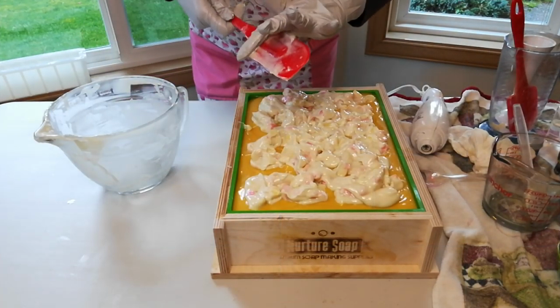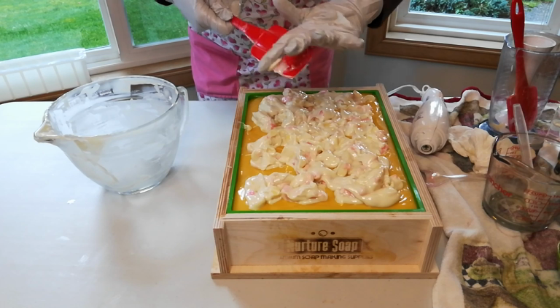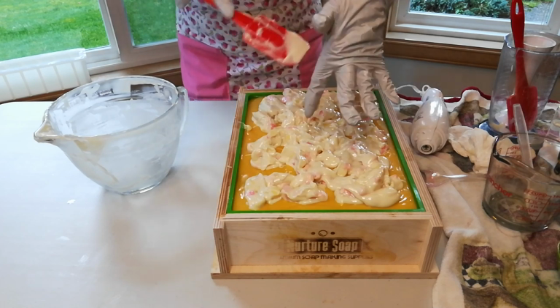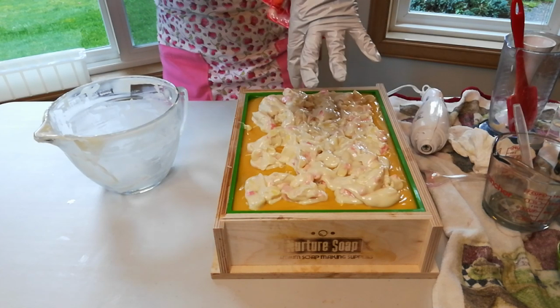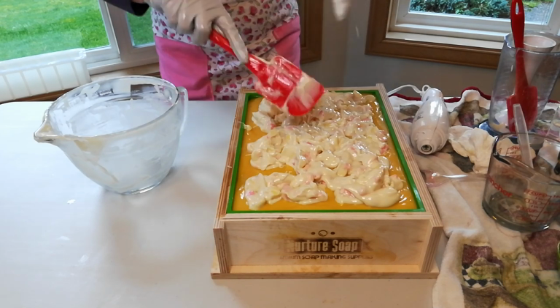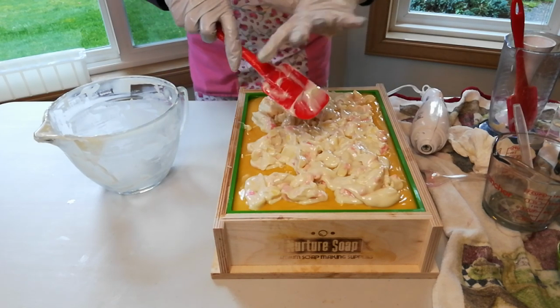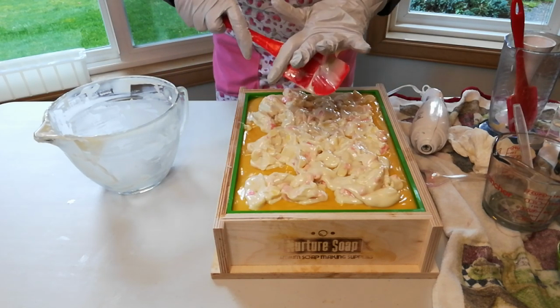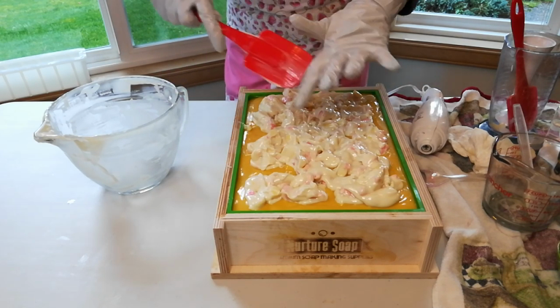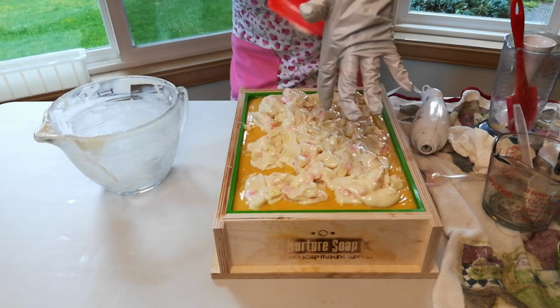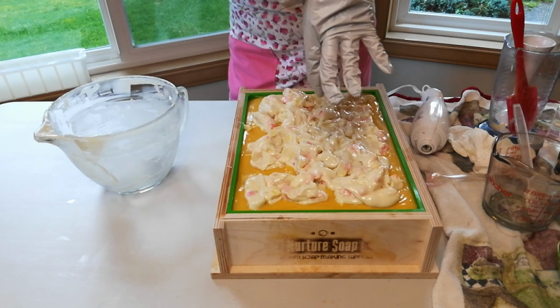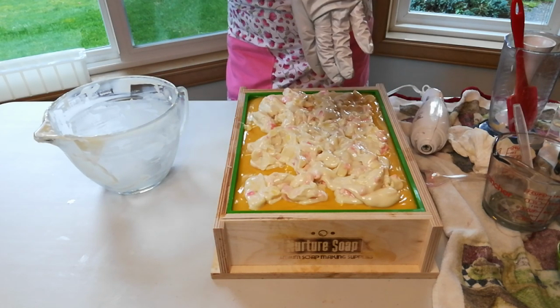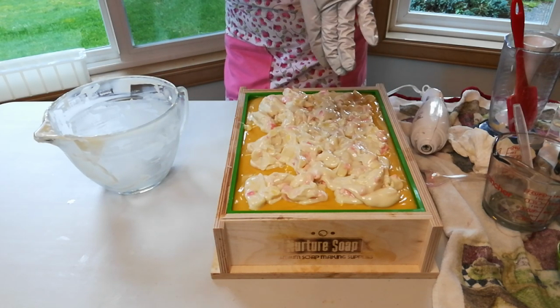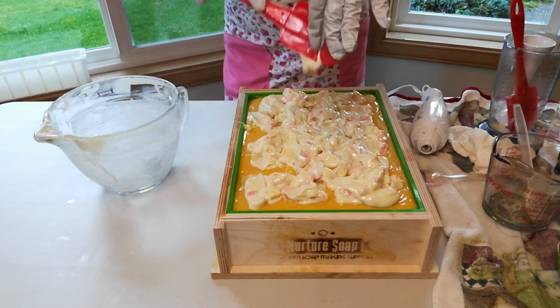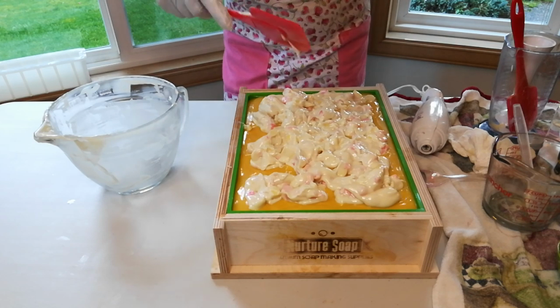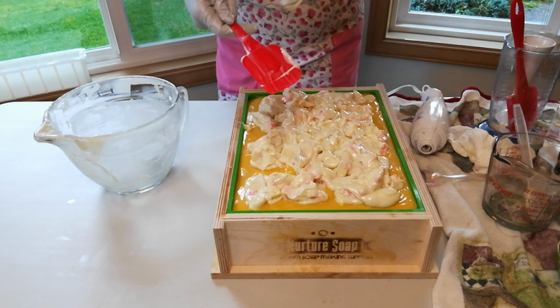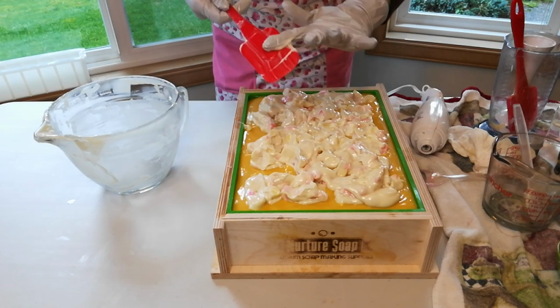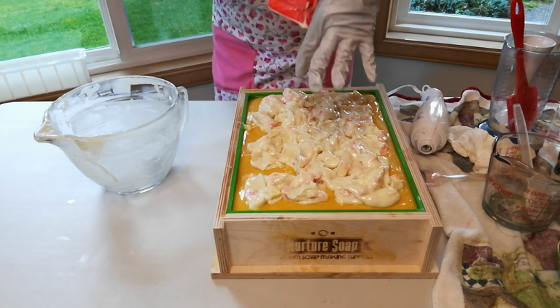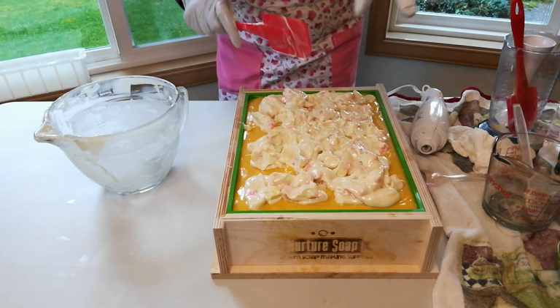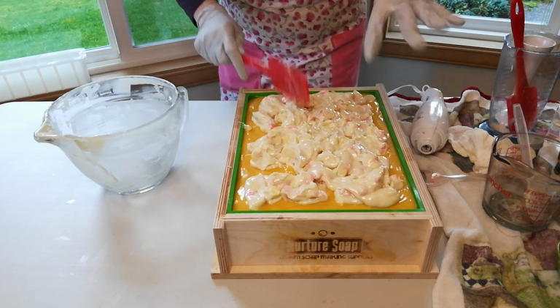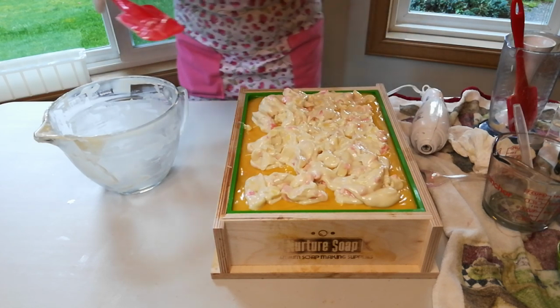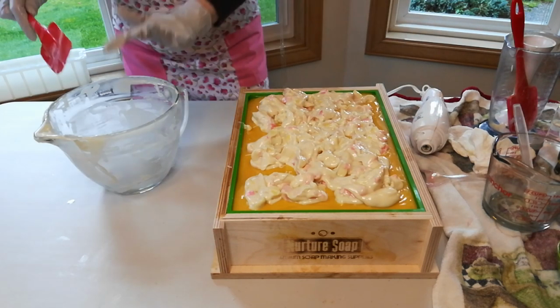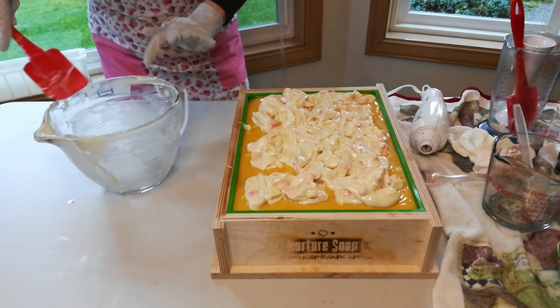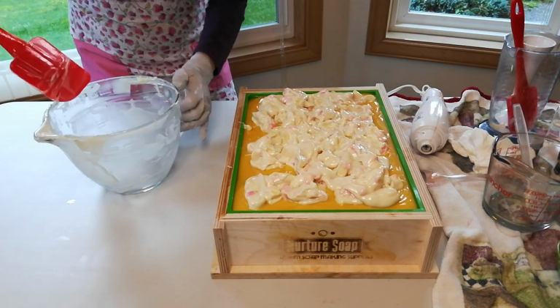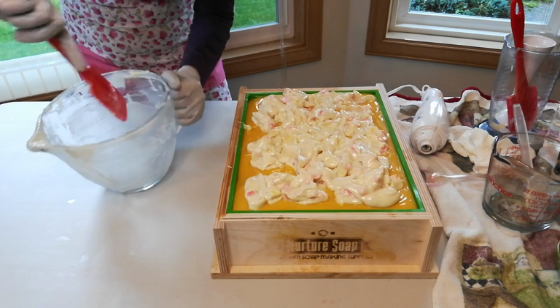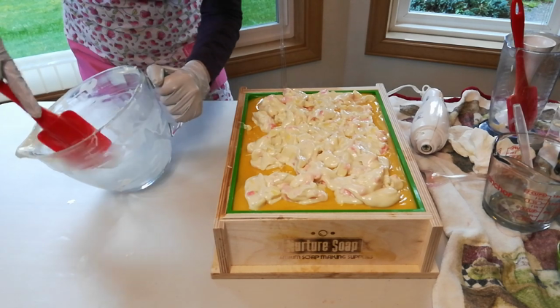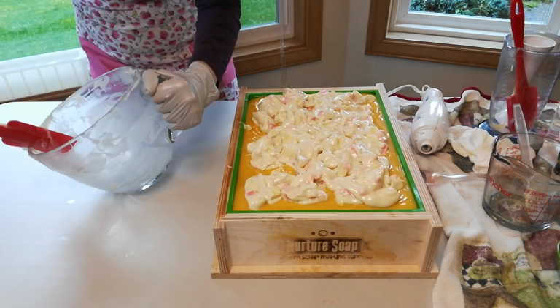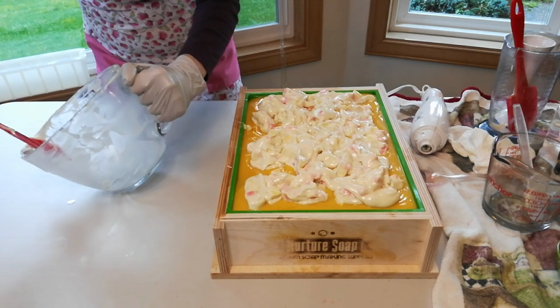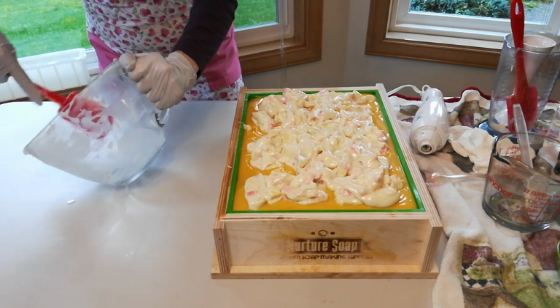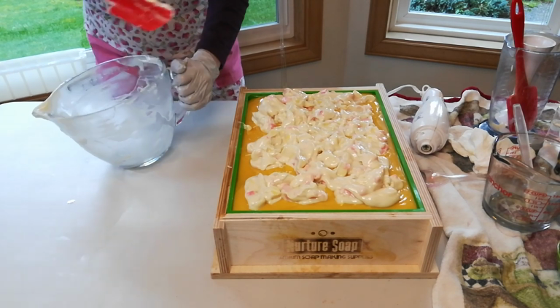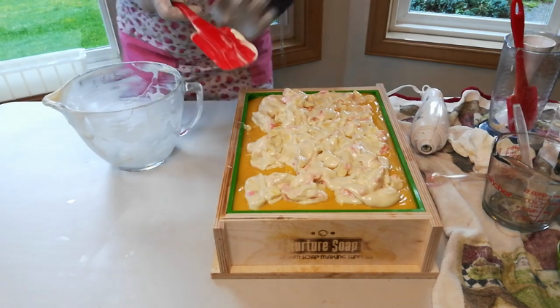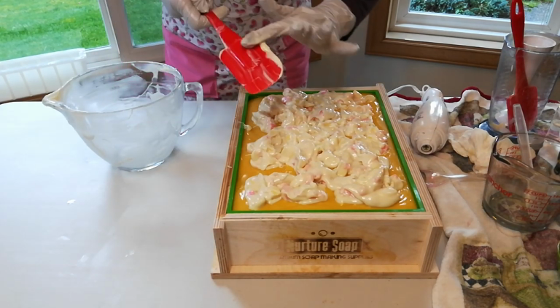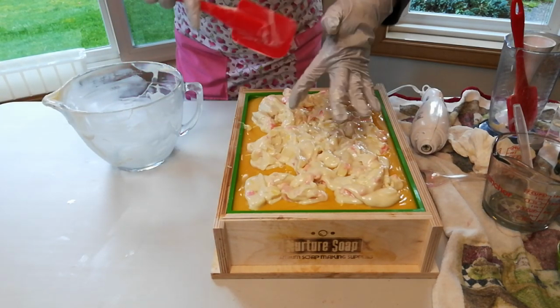Well, it hasn't overflowed yet. Good thing I didn't use any more liquid — that would have been a disaster.